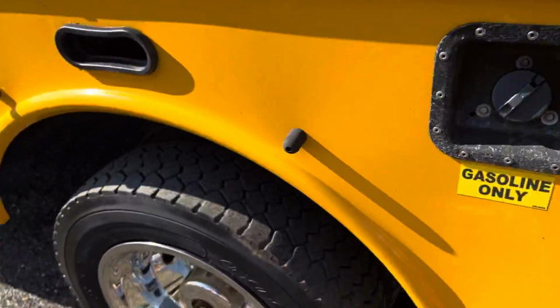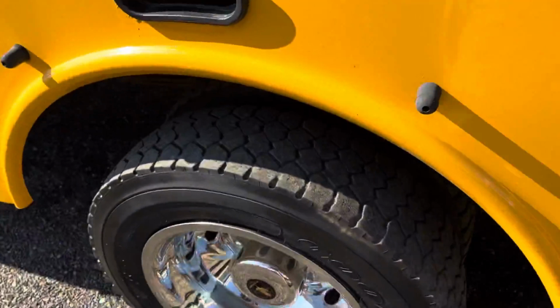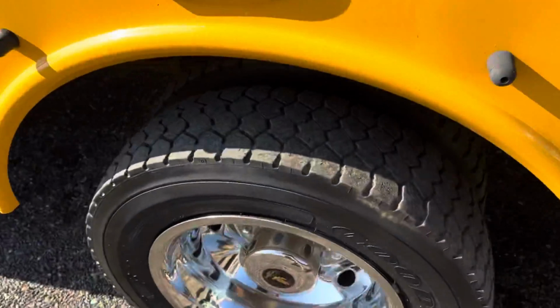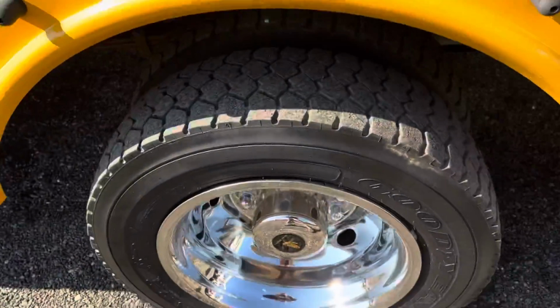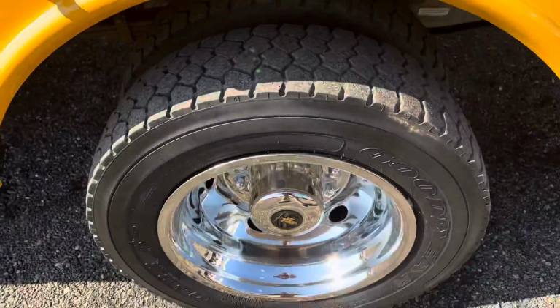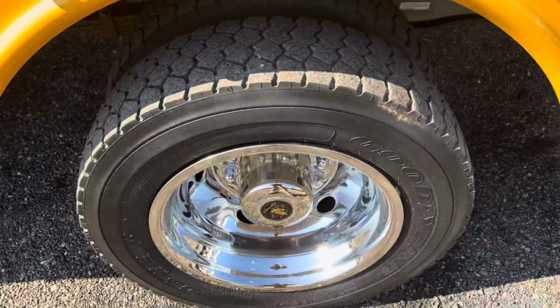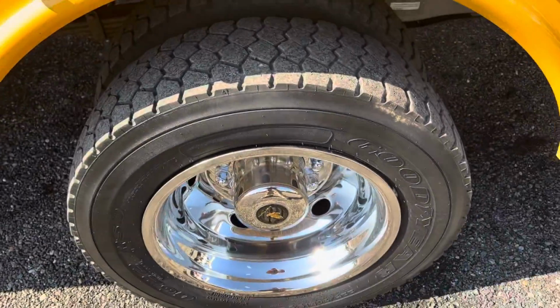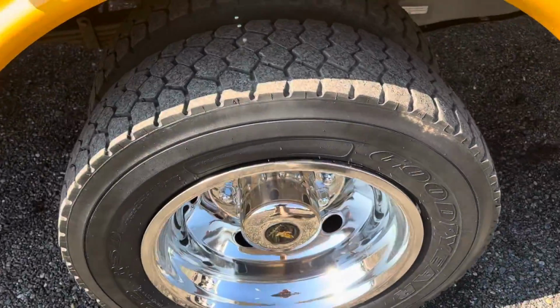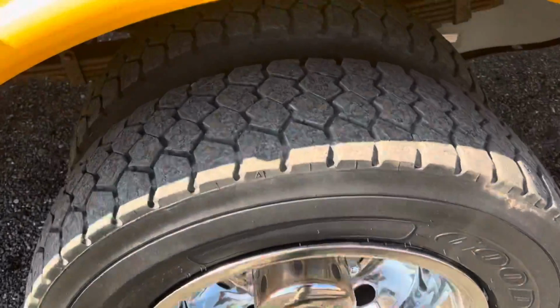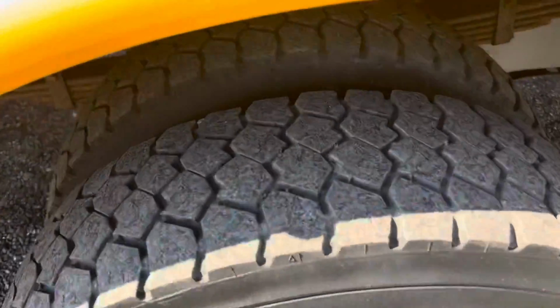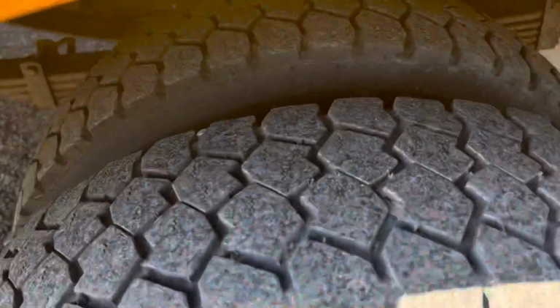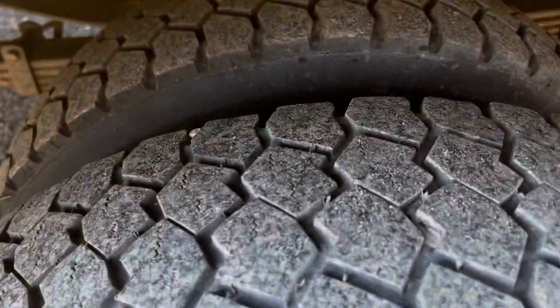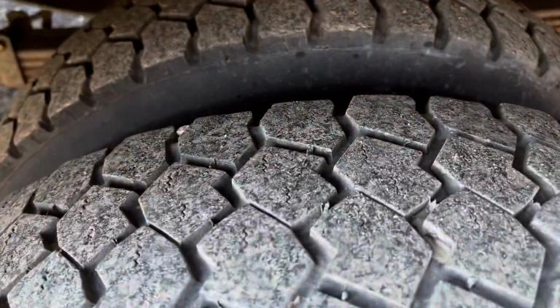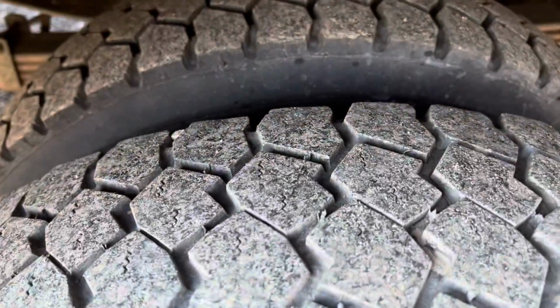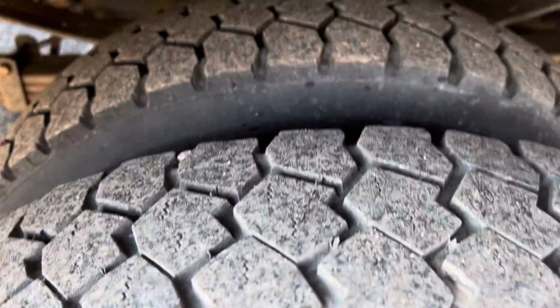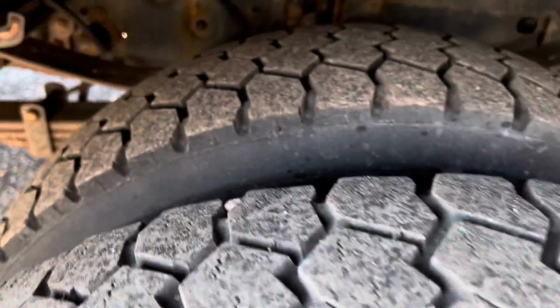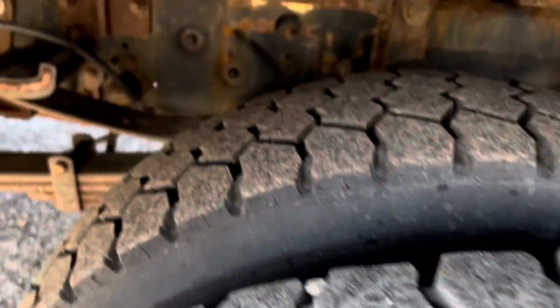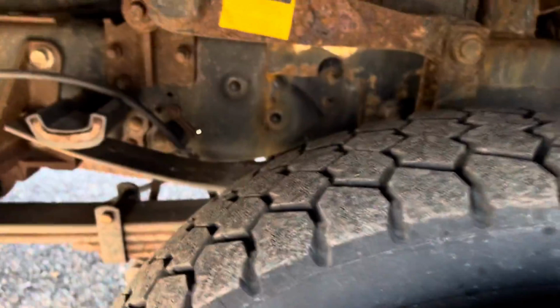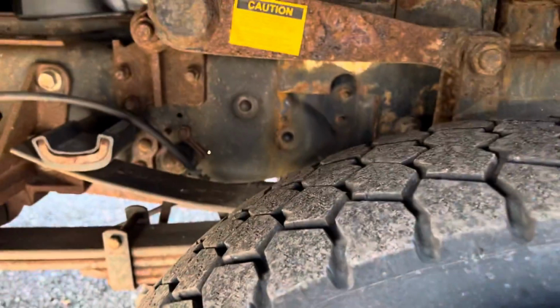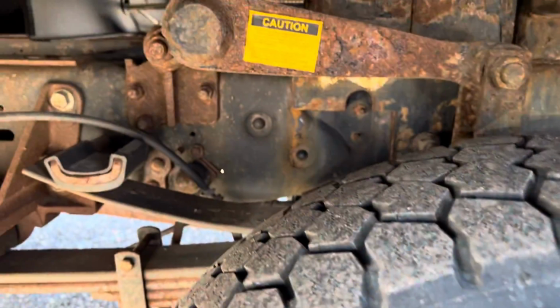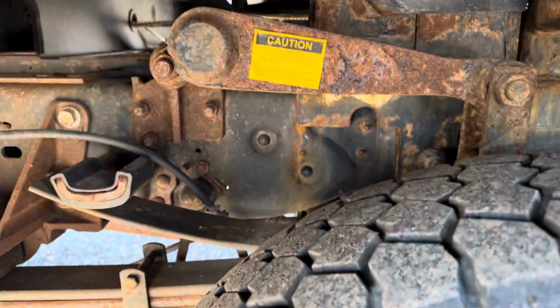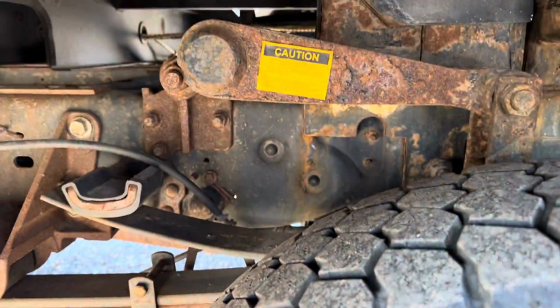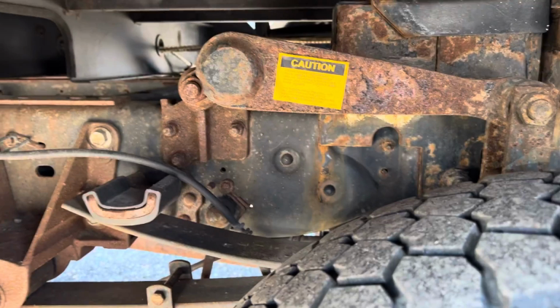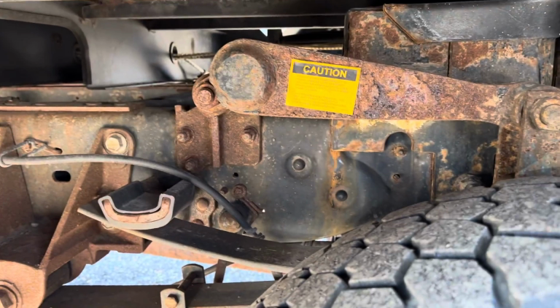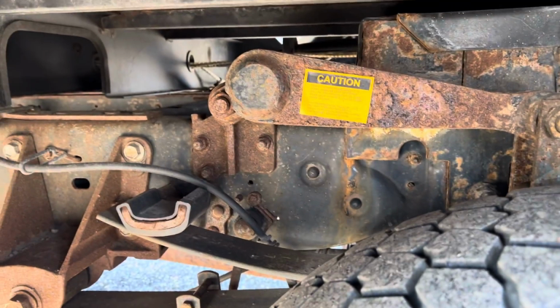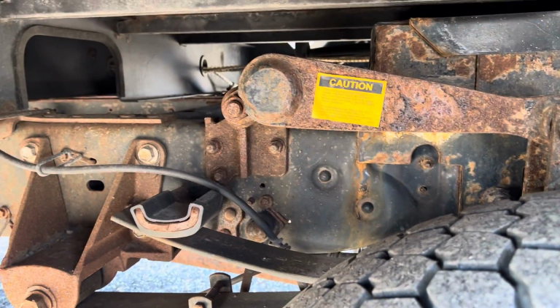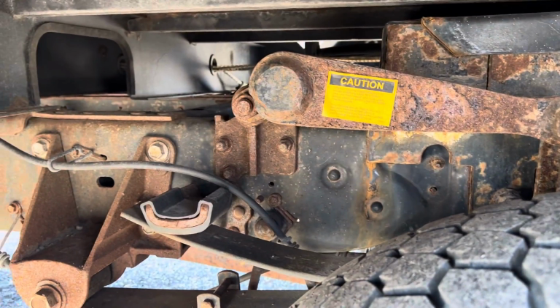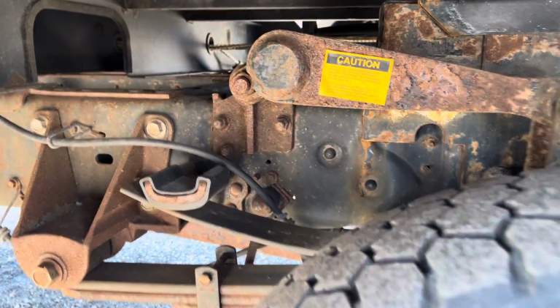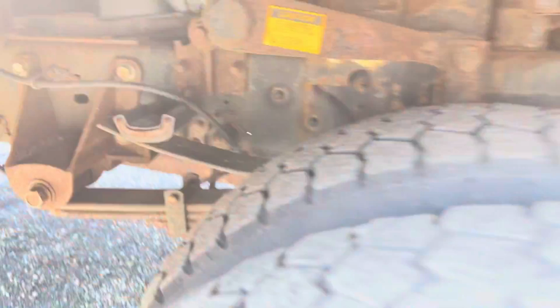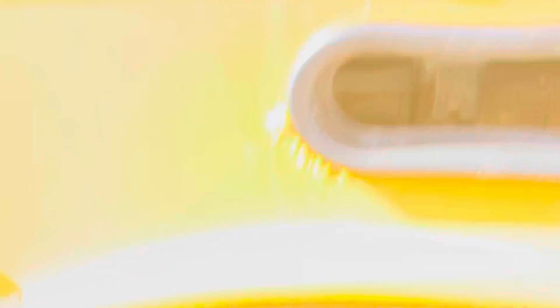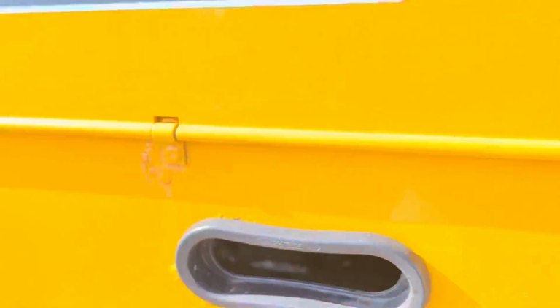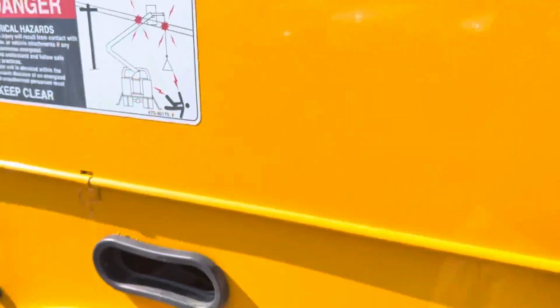Good tires all the way around — deep tread on the rears here on the drive tires. You can see there's a little bit of surface rust, but nothing out of the ordinary.